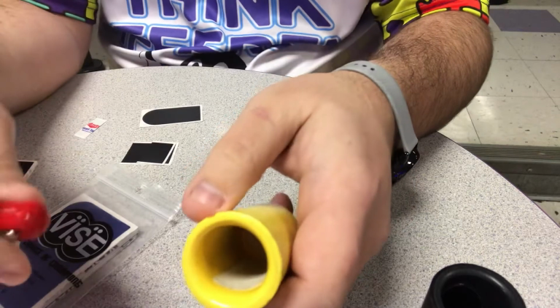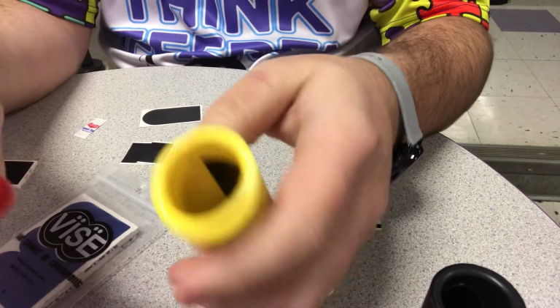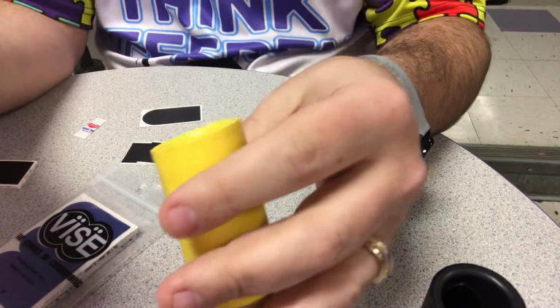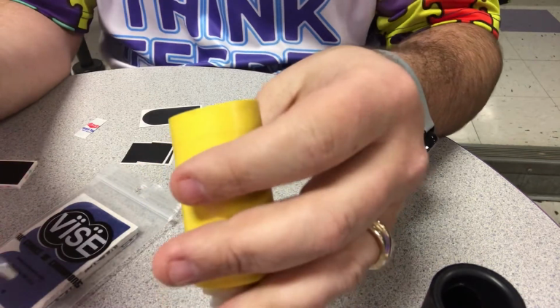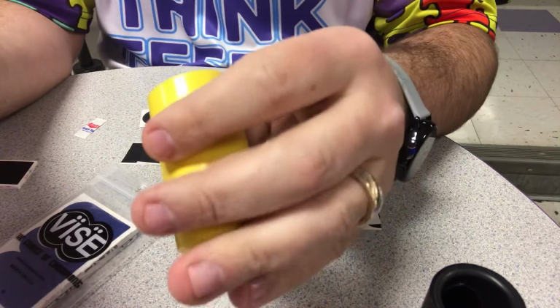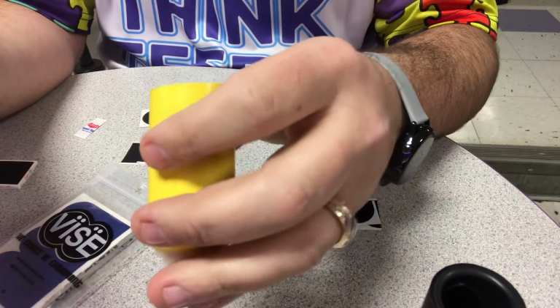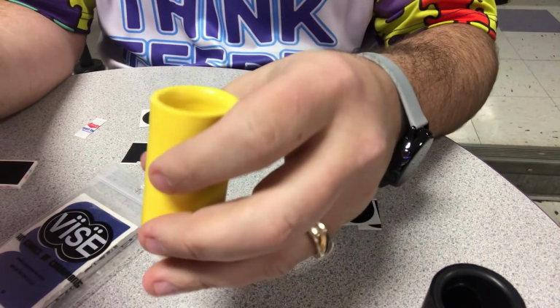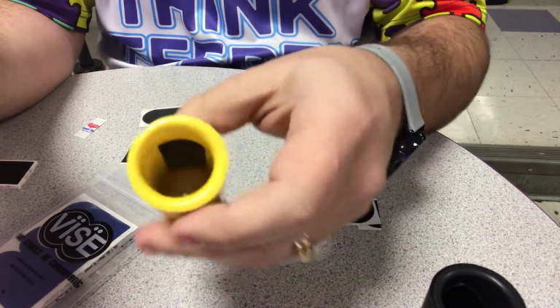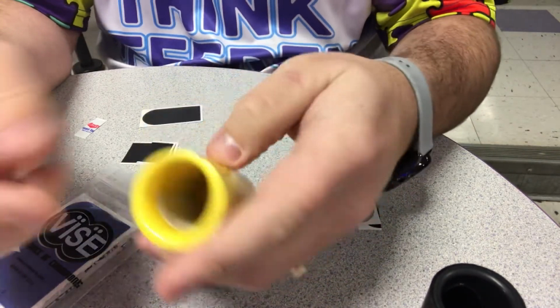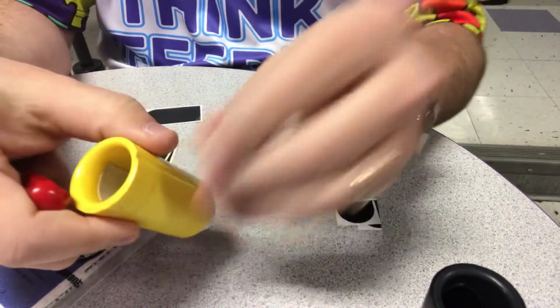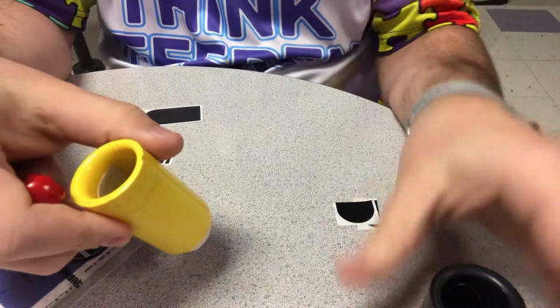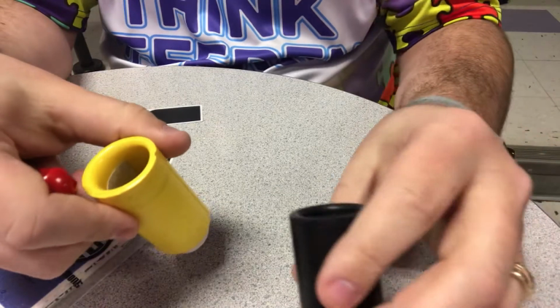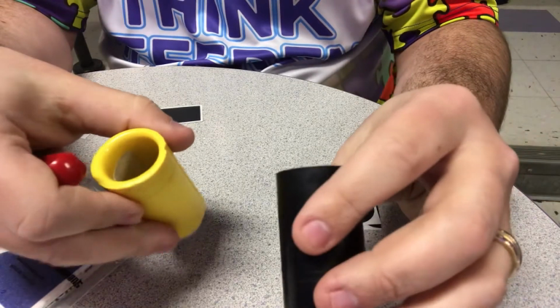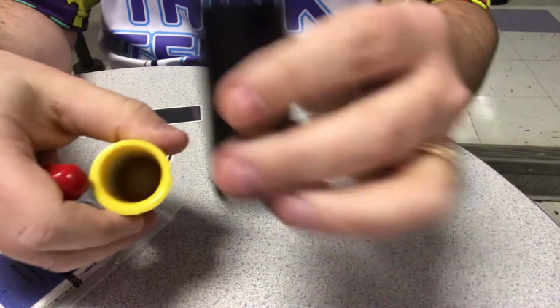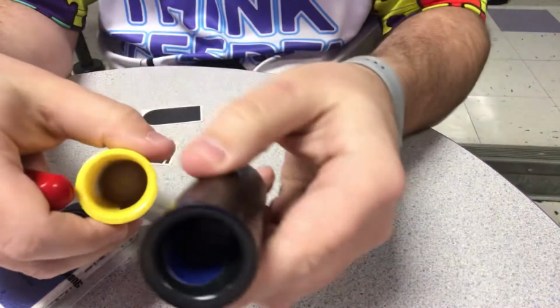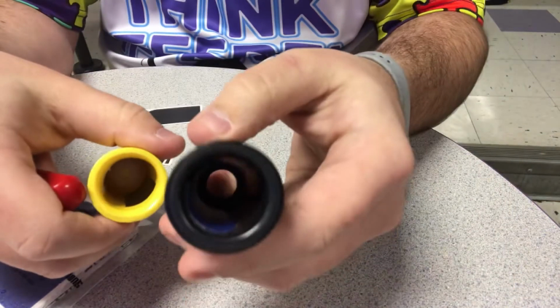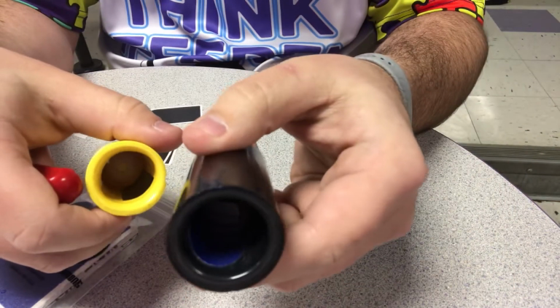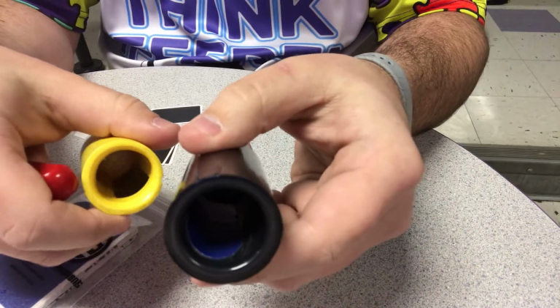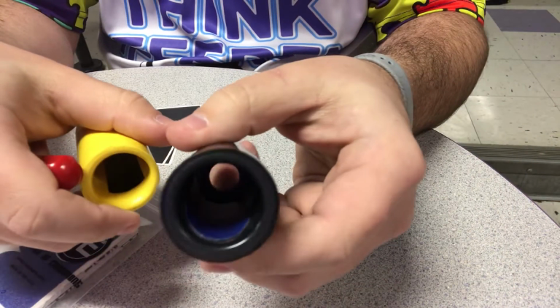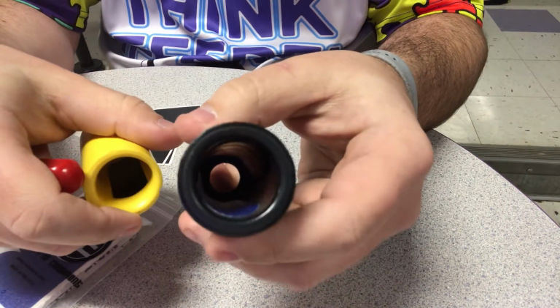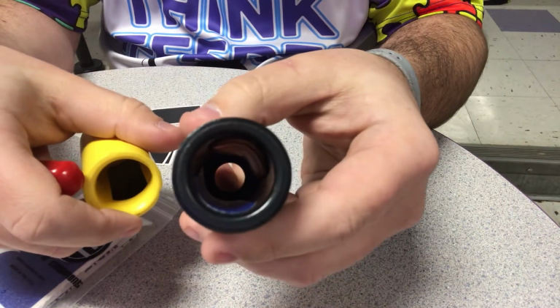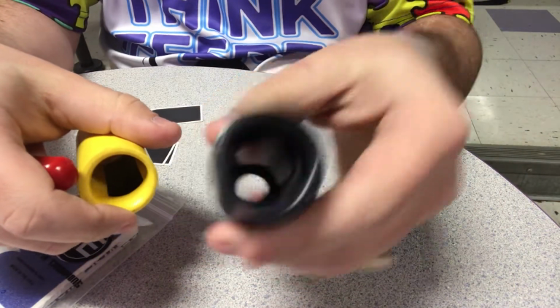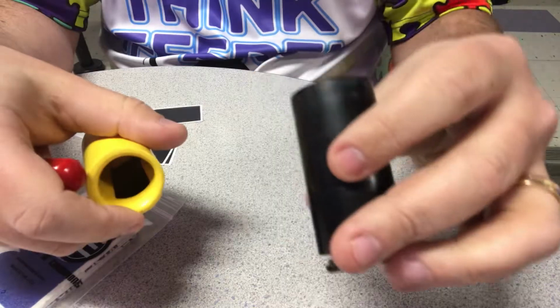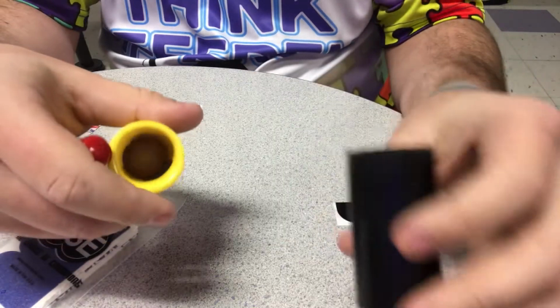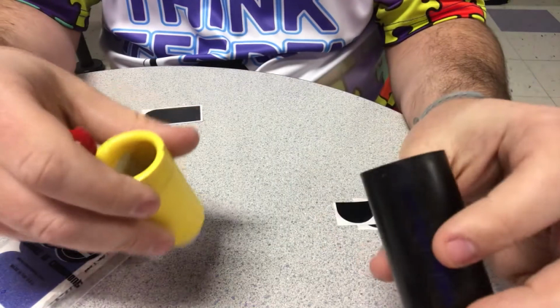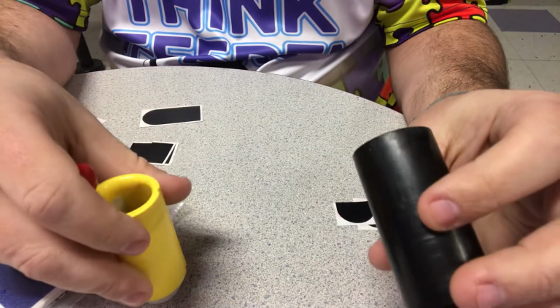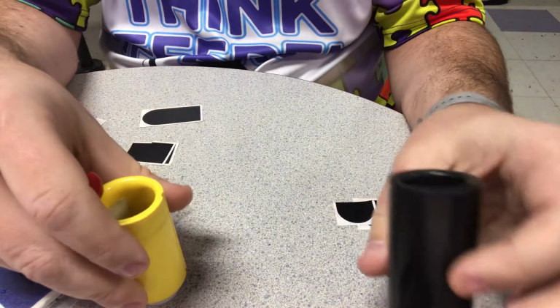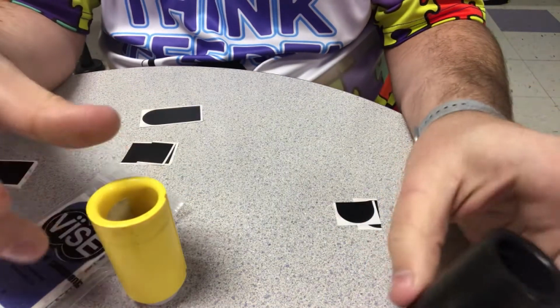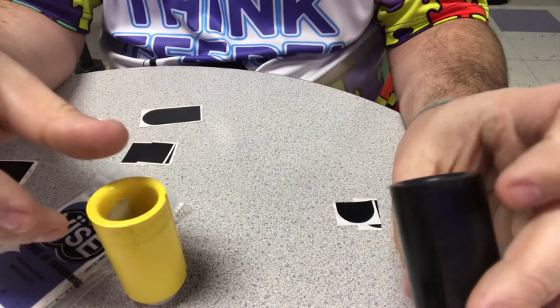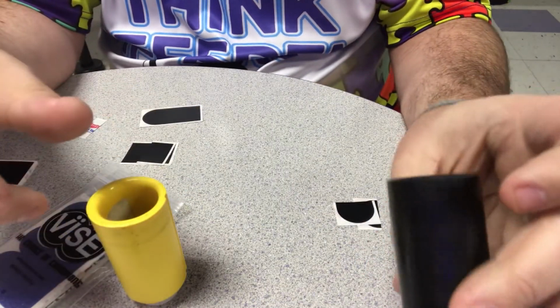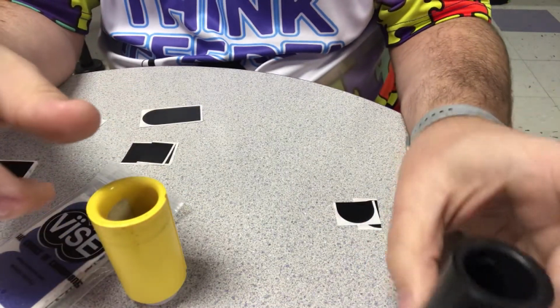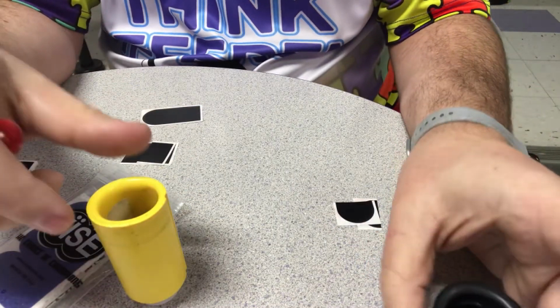Hey guys, you might not be able to see my face, but I figured I'd do a tutorial on something that I did yesterday with my thumb. You might not be able to see inside, but you can see the blue. What I did is I put tape for the front of my thumb and tape for the back of my thumb, and I tapered it off.